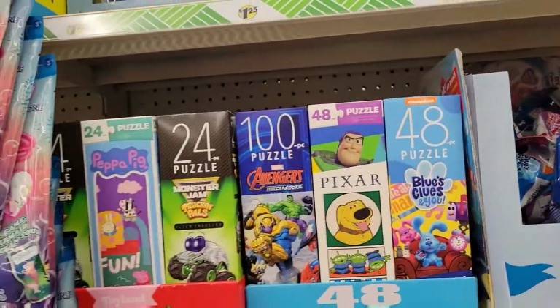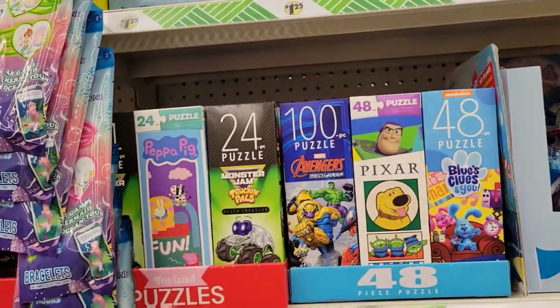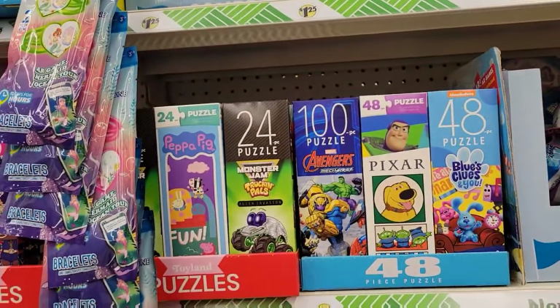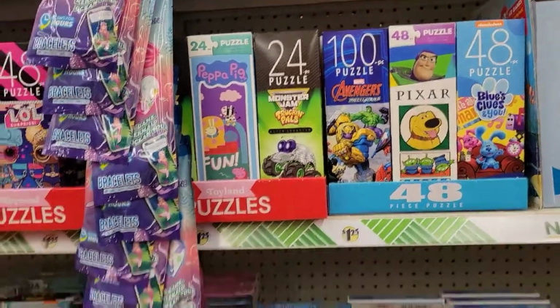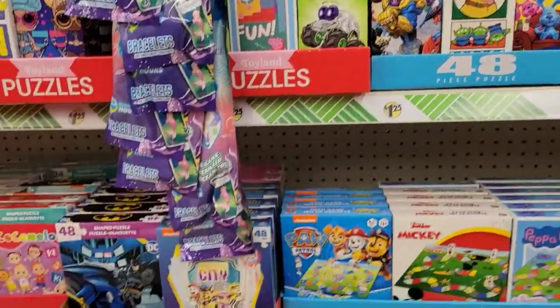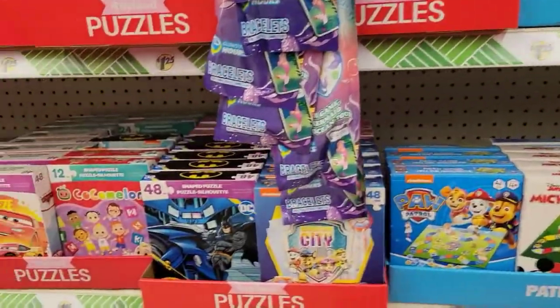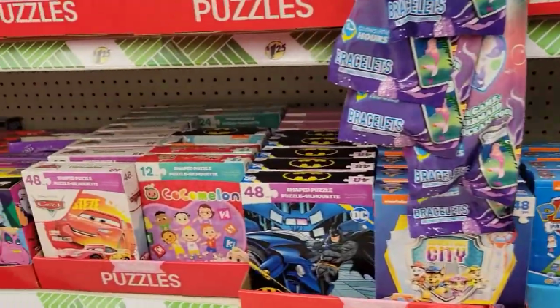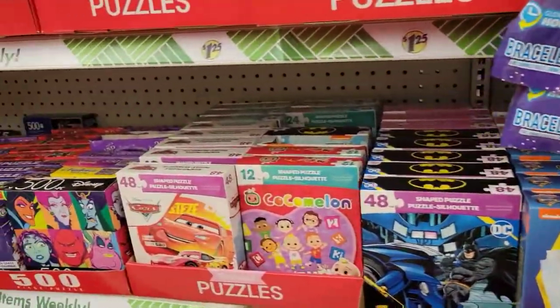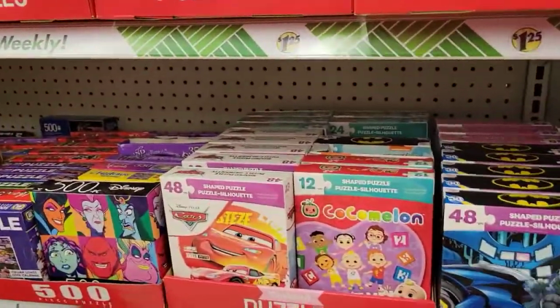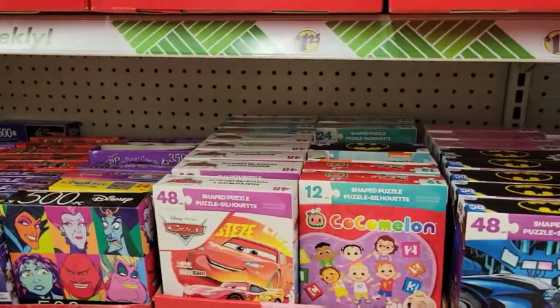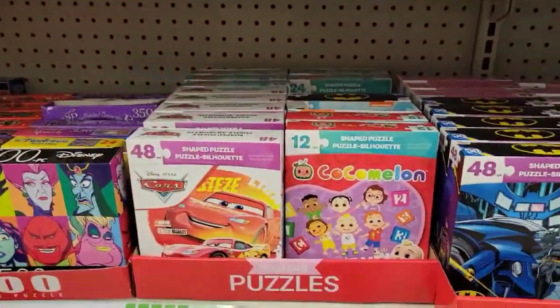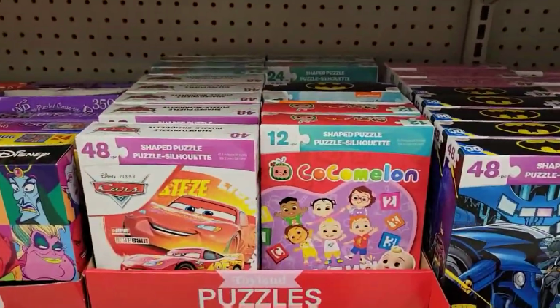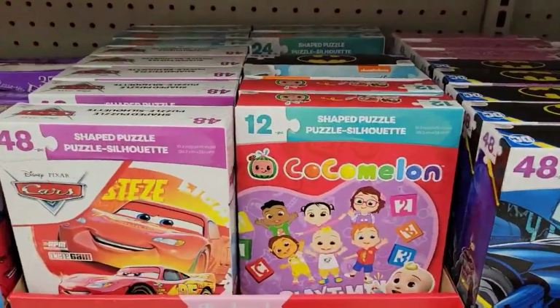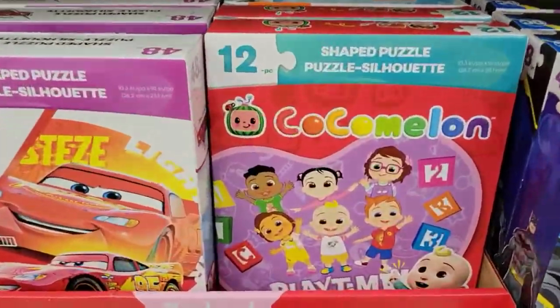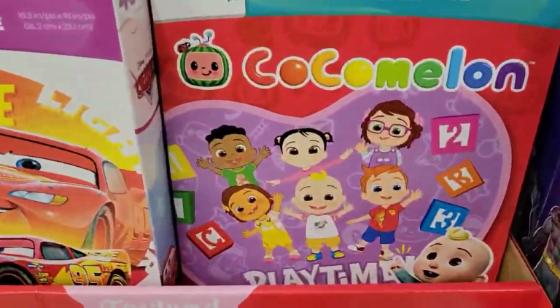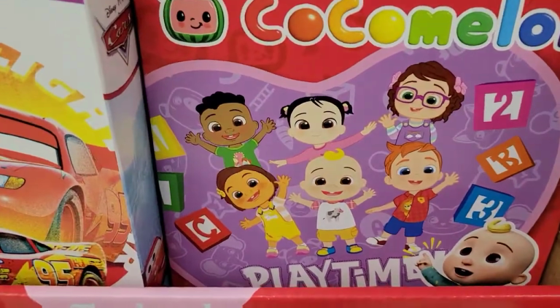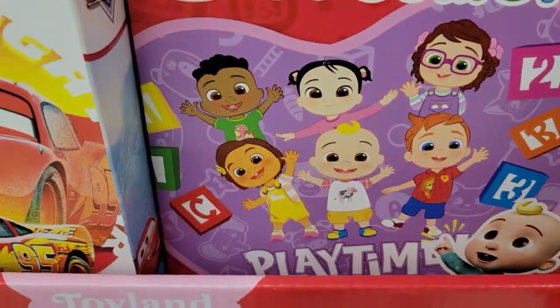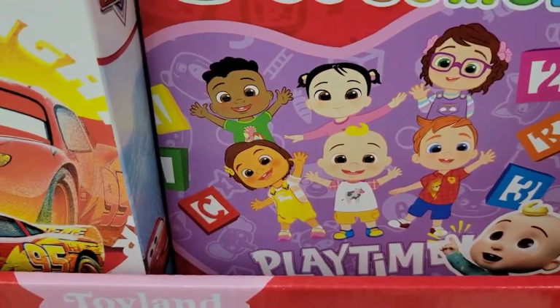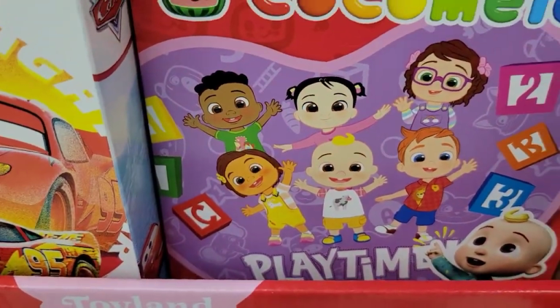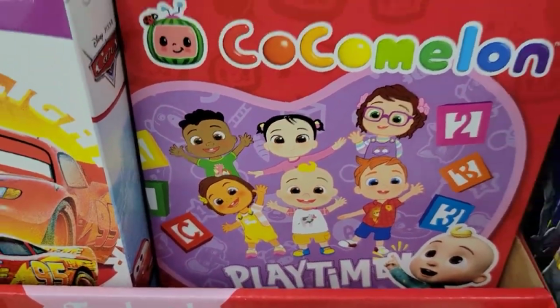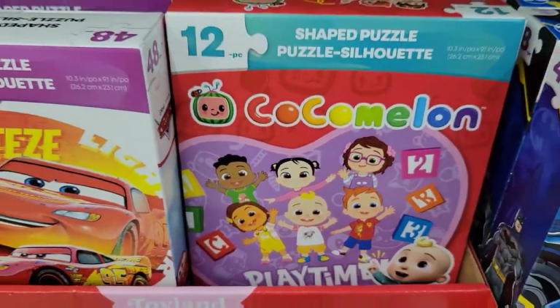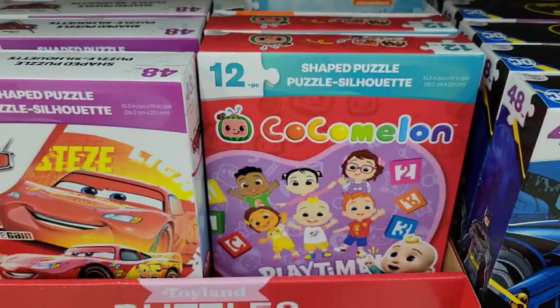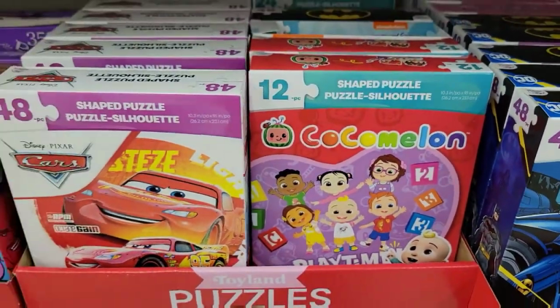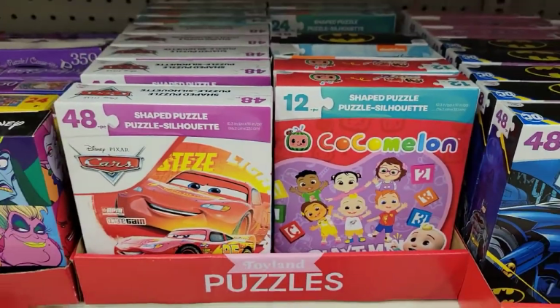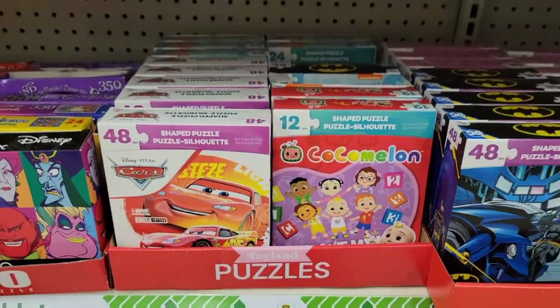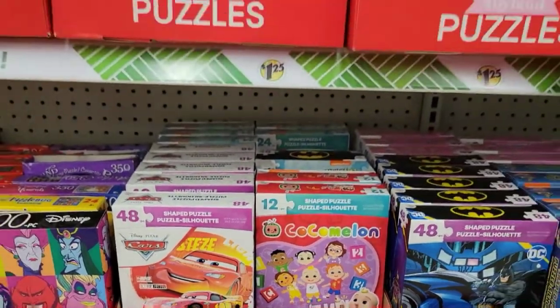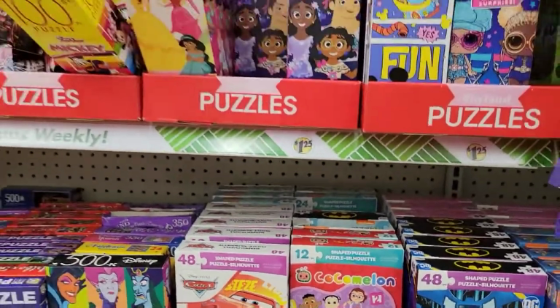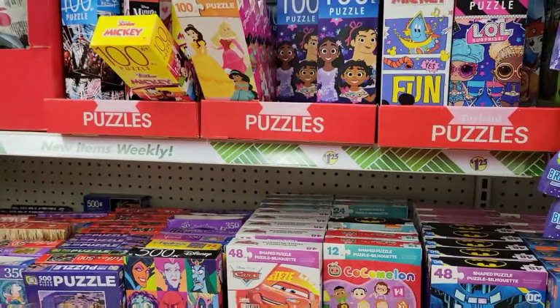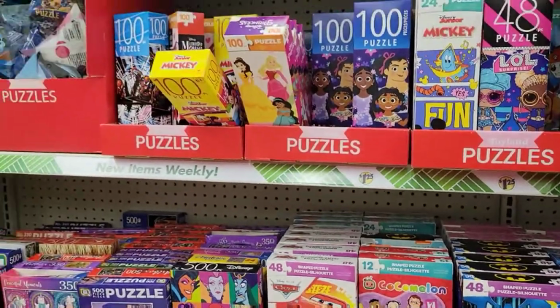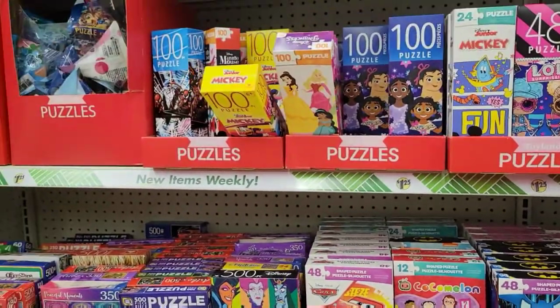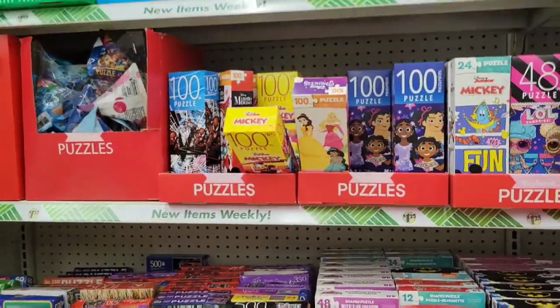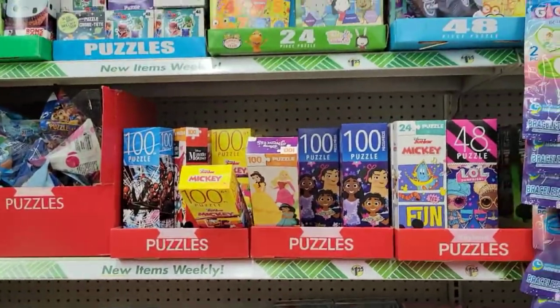Puzzles, lots of puzzles. Oh, CoComelon! It's JJ right there, front and center. JJ!